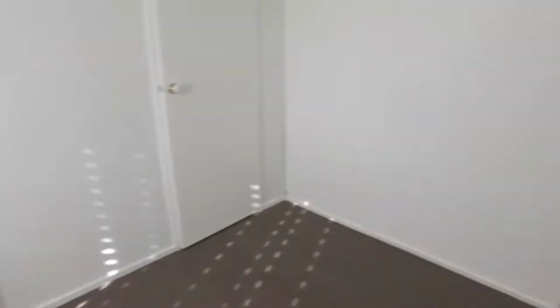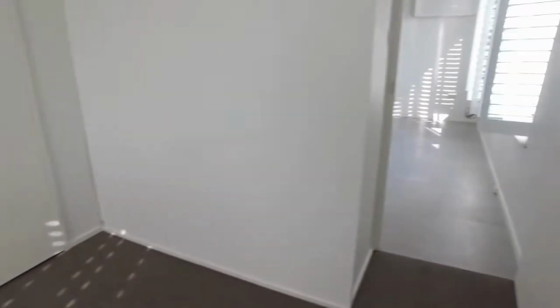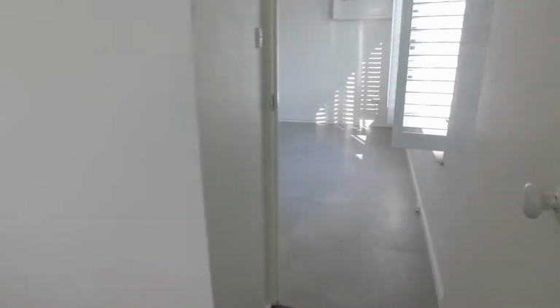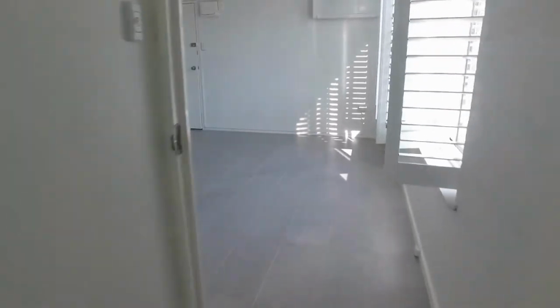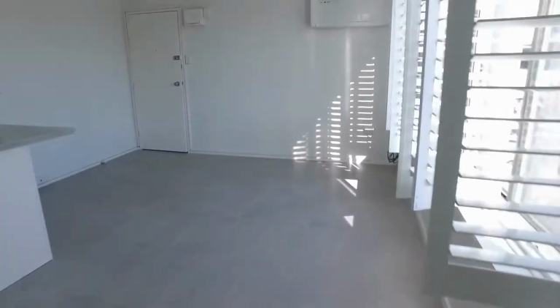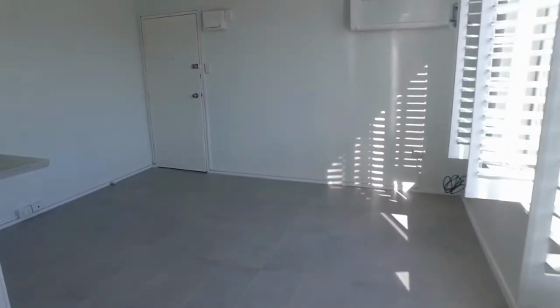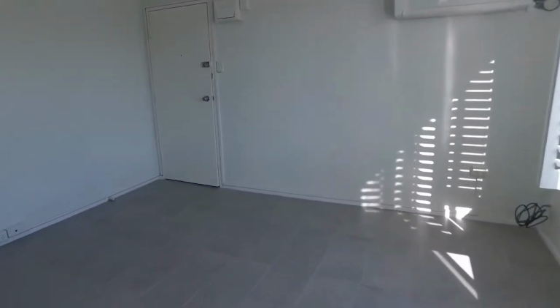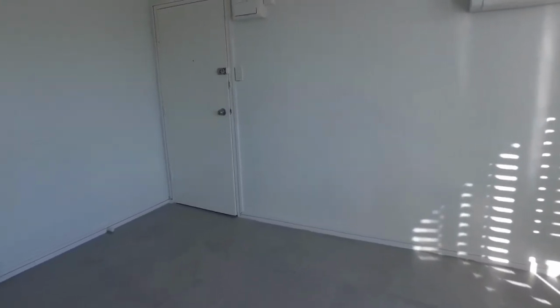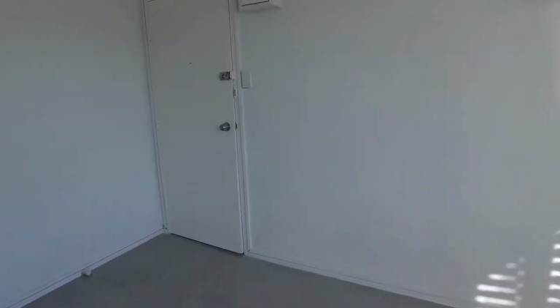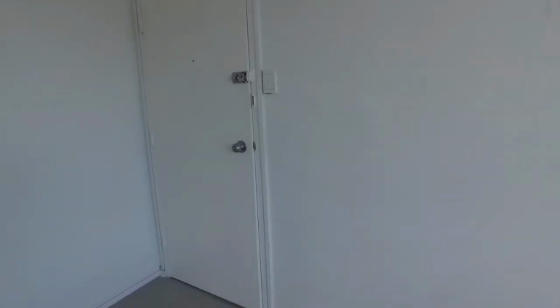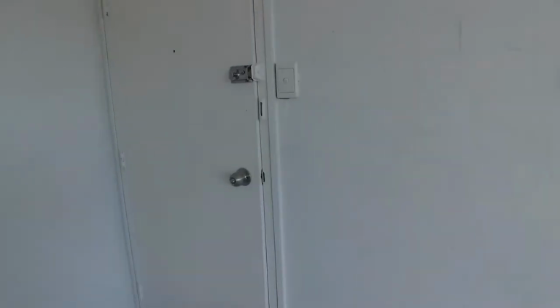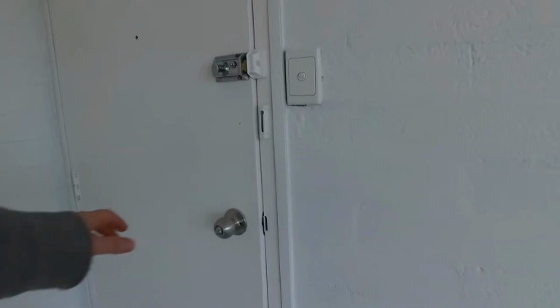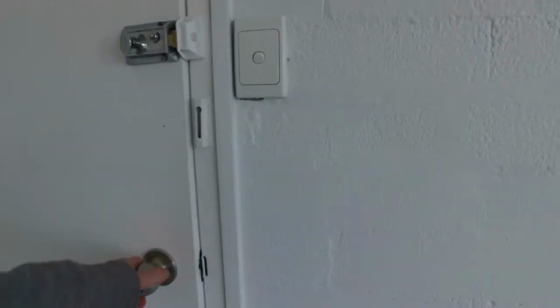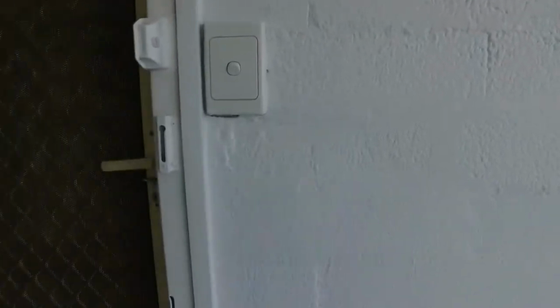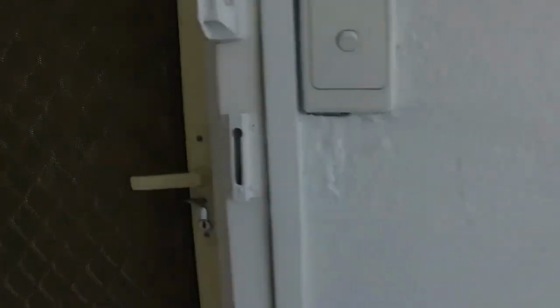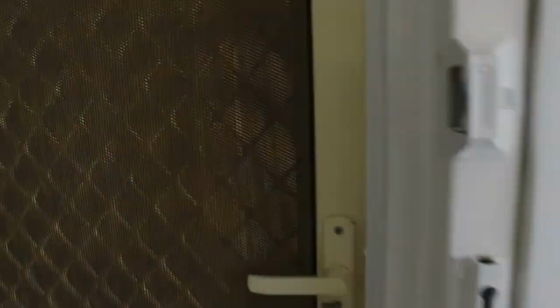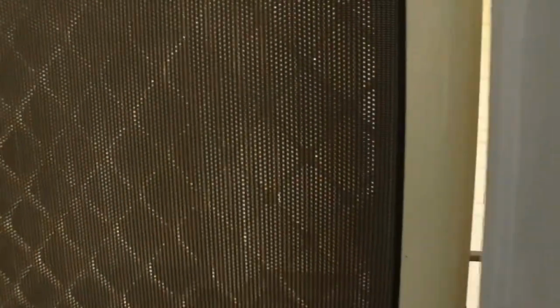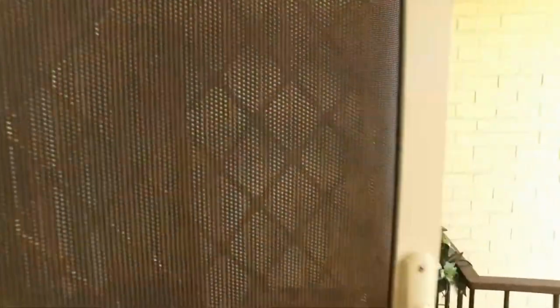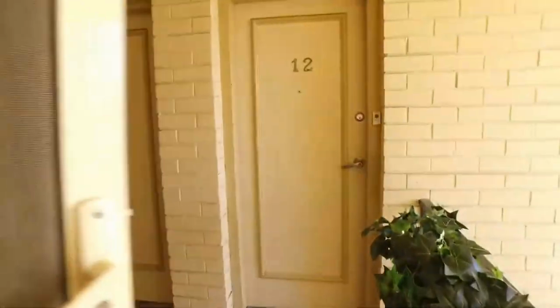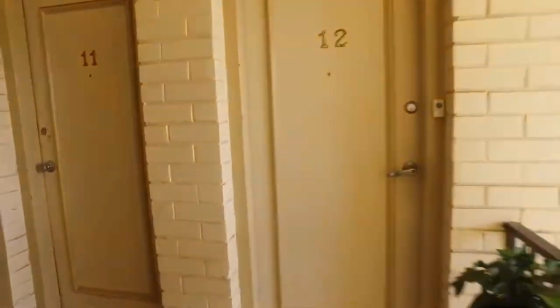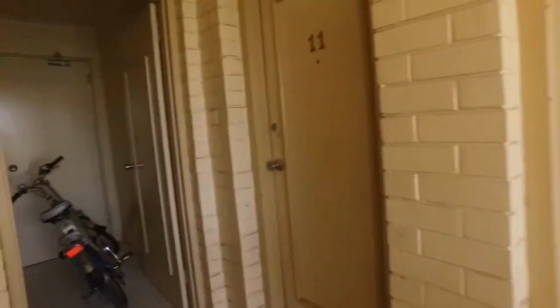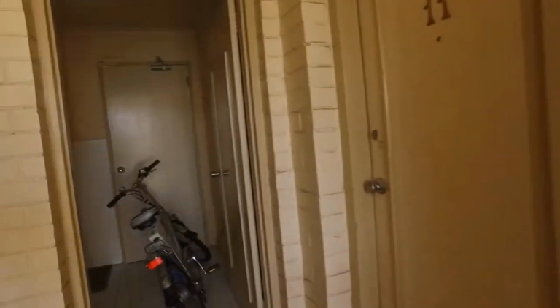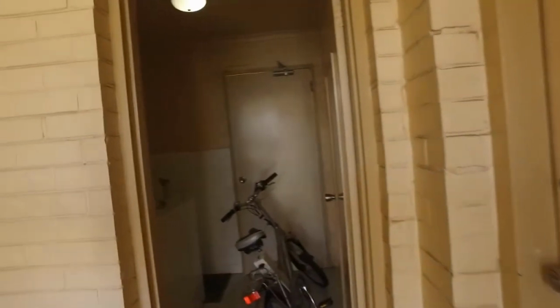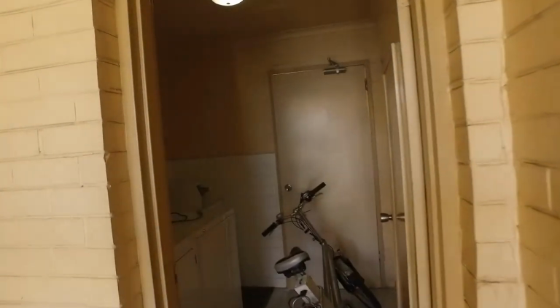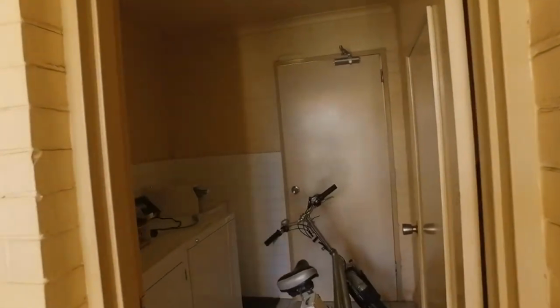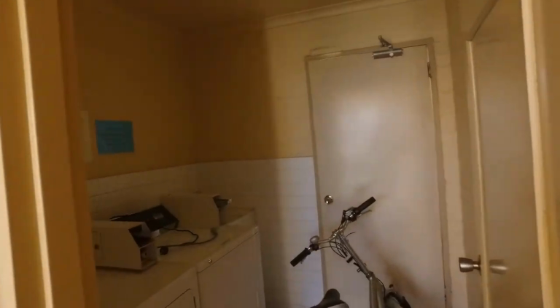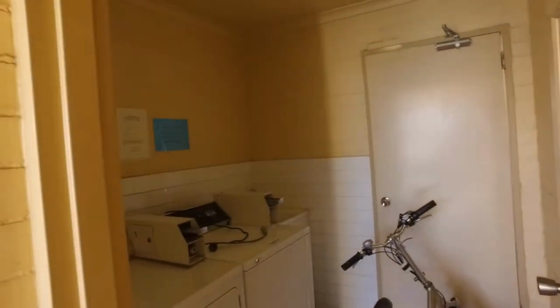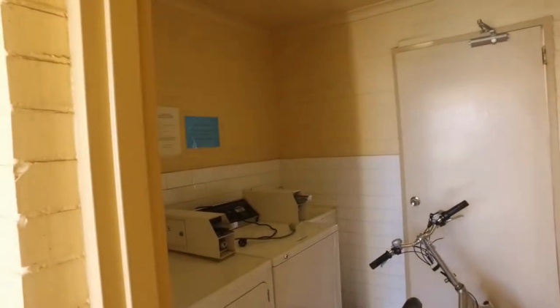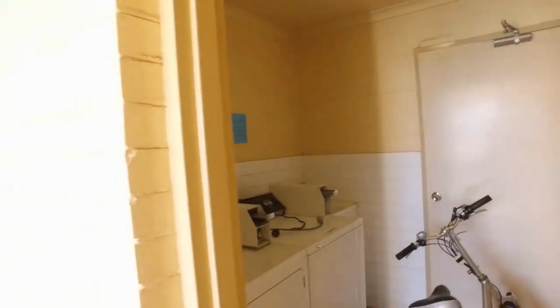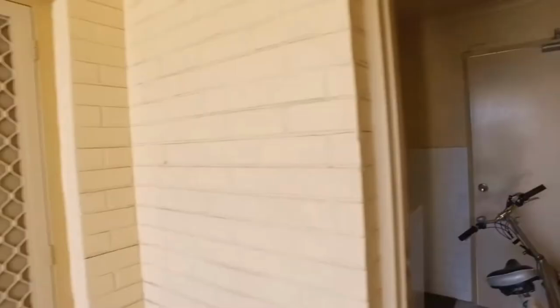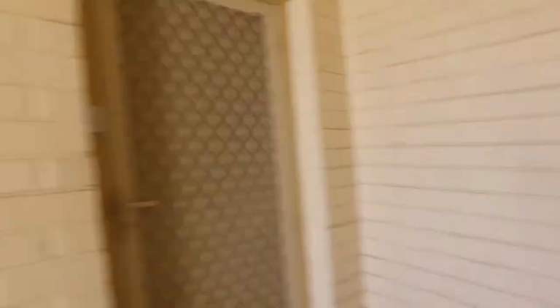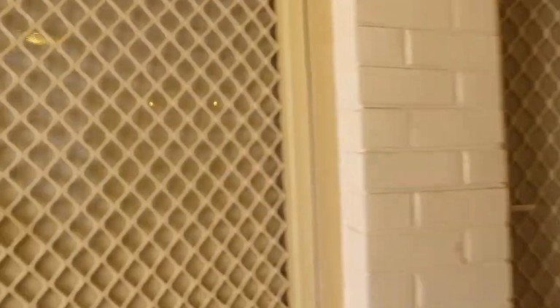If you're wondering about laundry facilities, we've got you covered. With this building, we'll just pop out and you've got laundry facilities just outside your front door, pretty much.